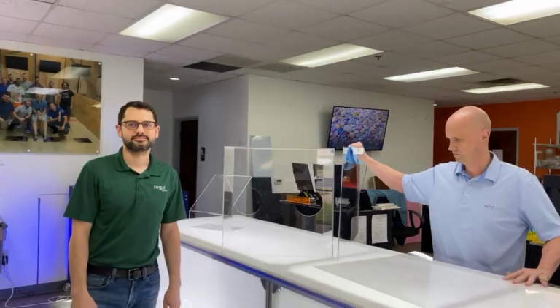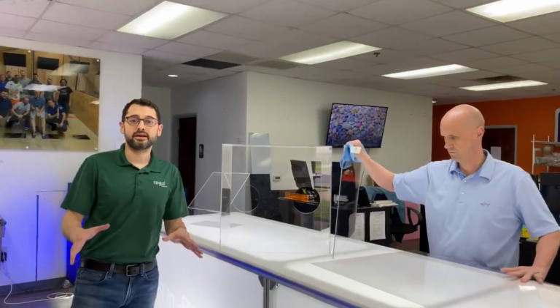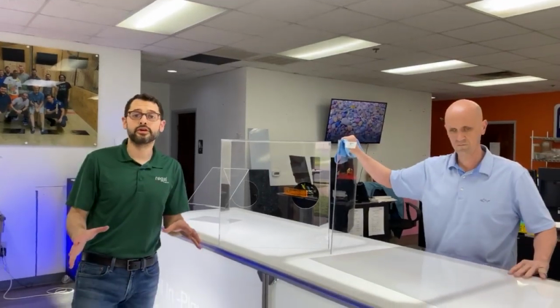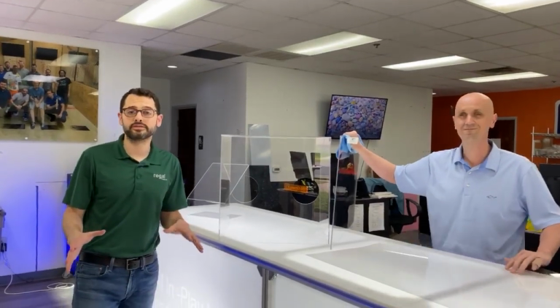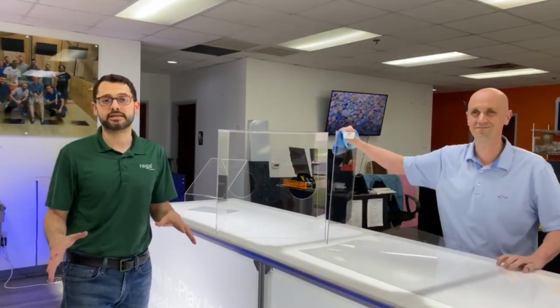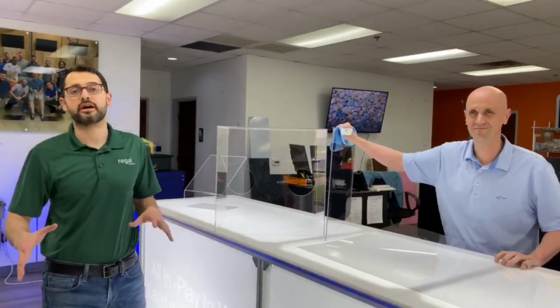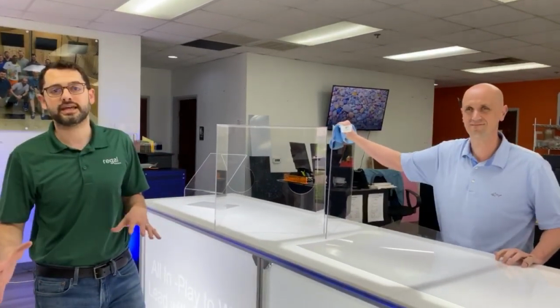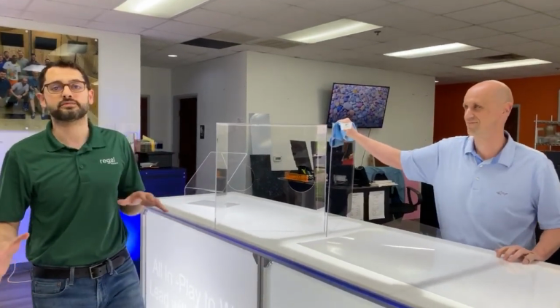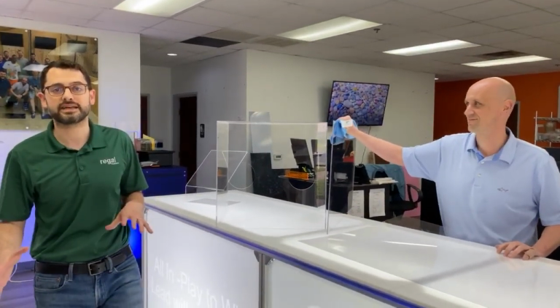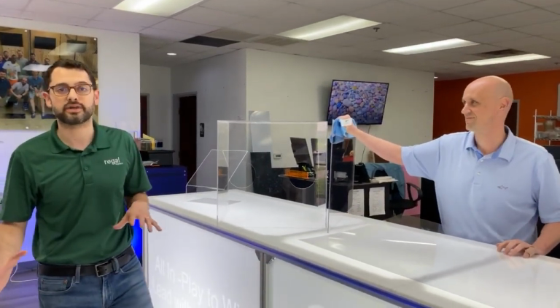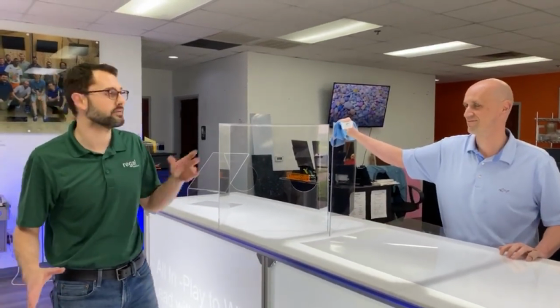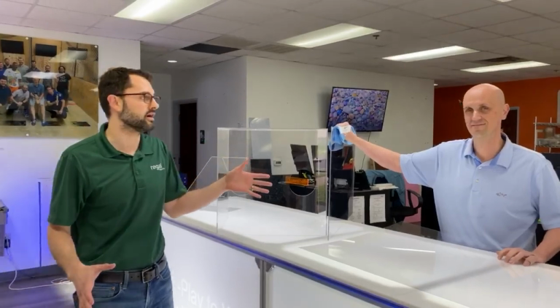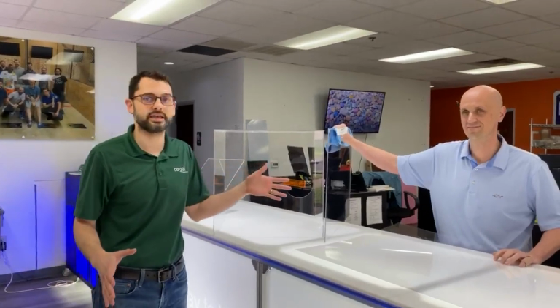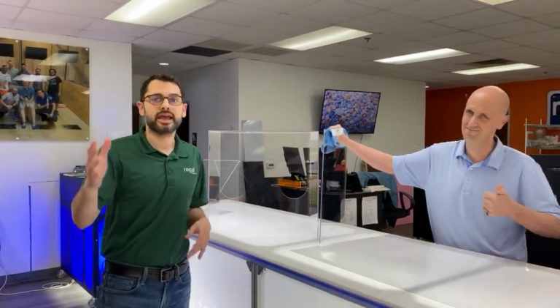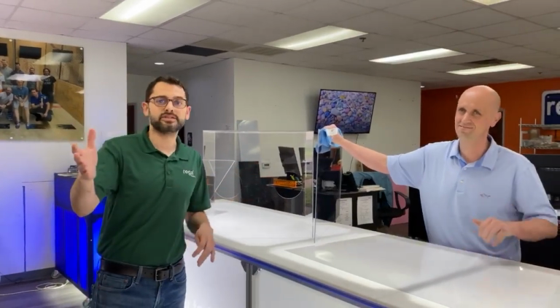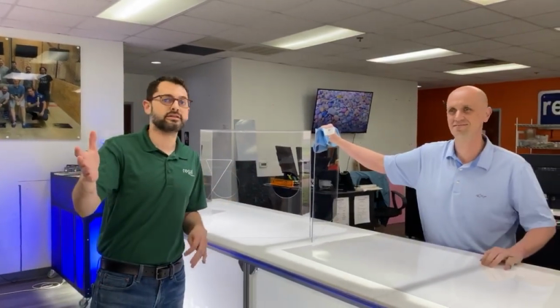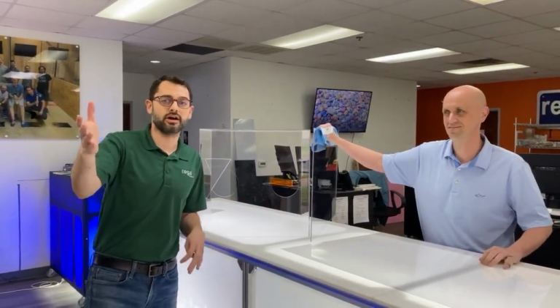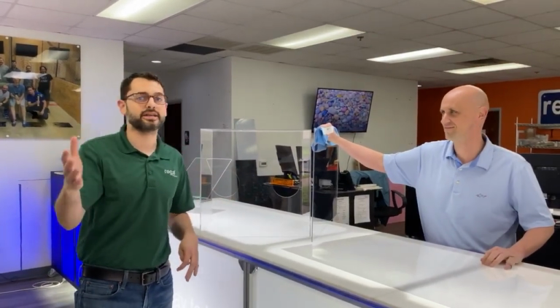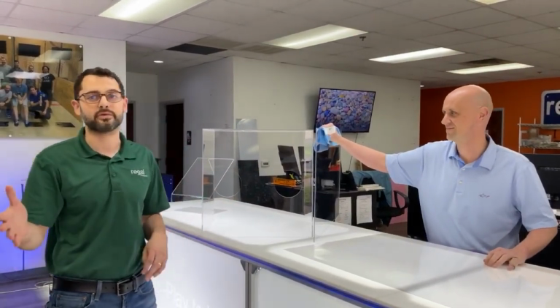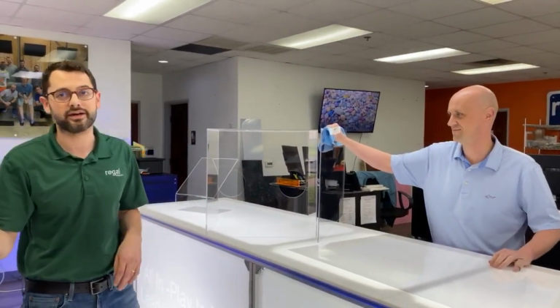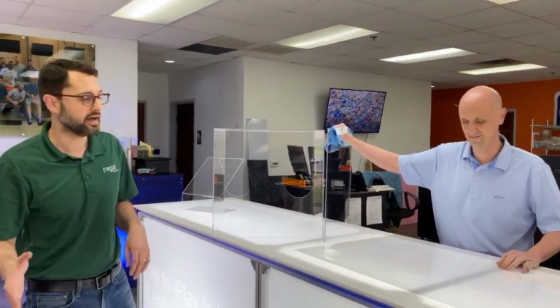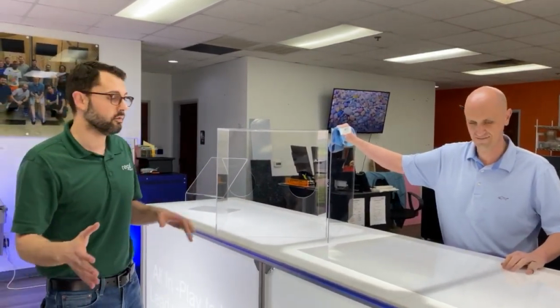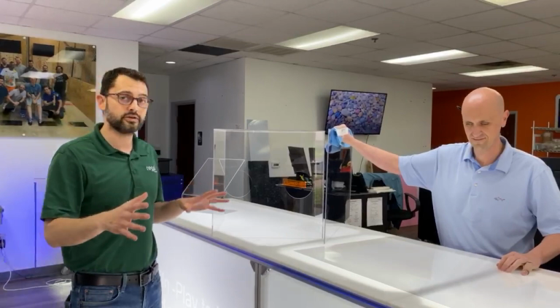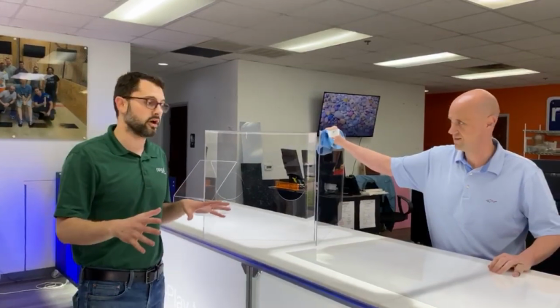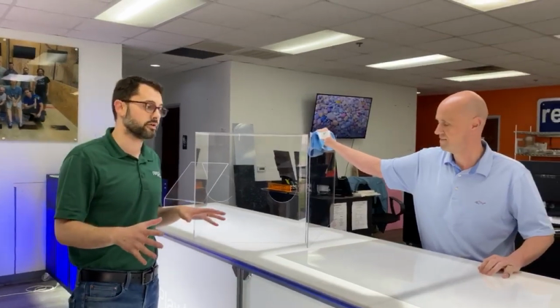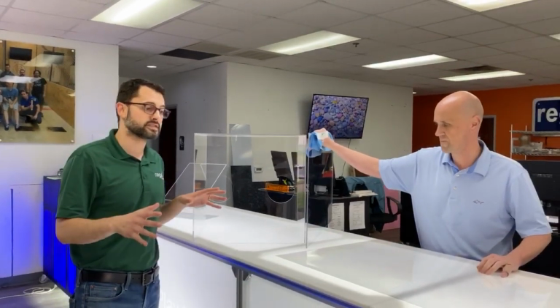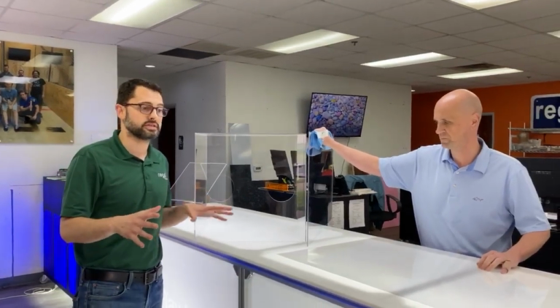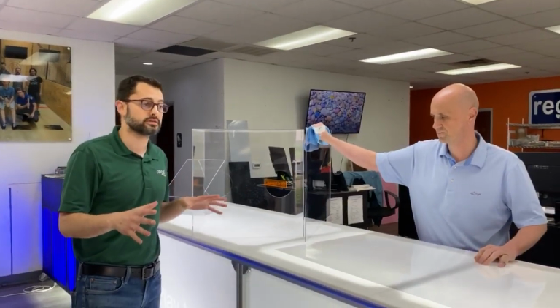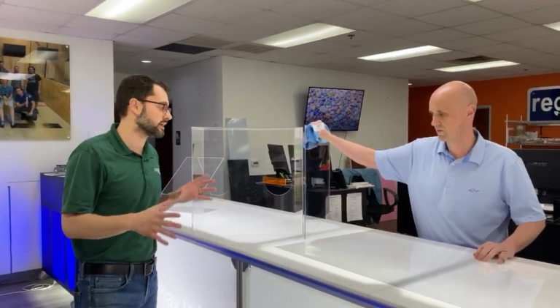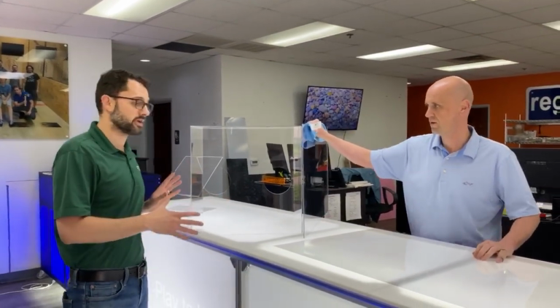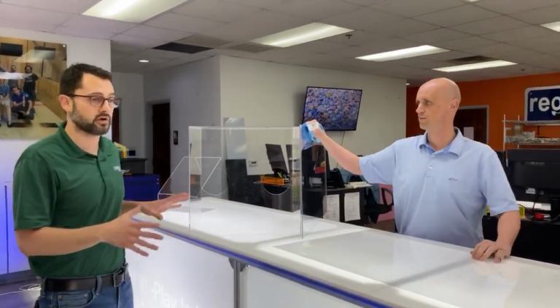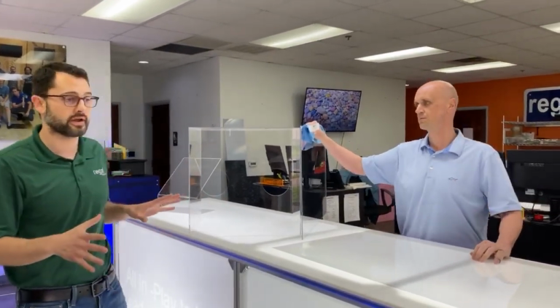How y'all doing? My name is Chase. I'm with the Austin, Texas Regal Plastics branch. I'm with my colleague Ian, and I've got my general manager, Sean, behind the camera right now. Wanted to do a quick overview of some of the materials and fabrication that we're offering right now.